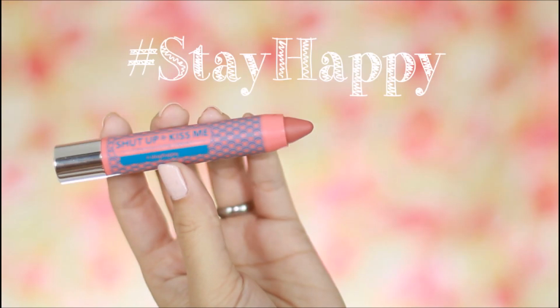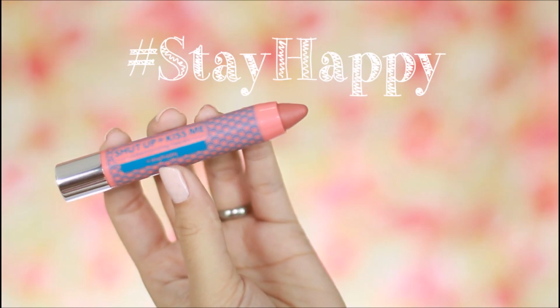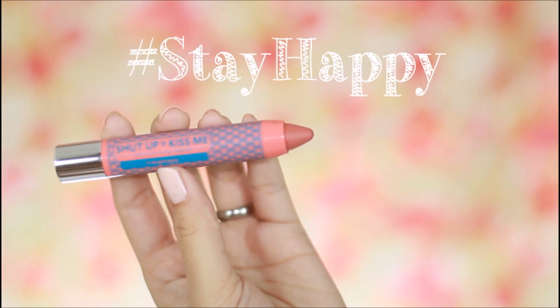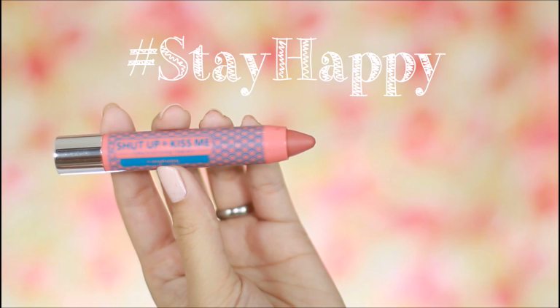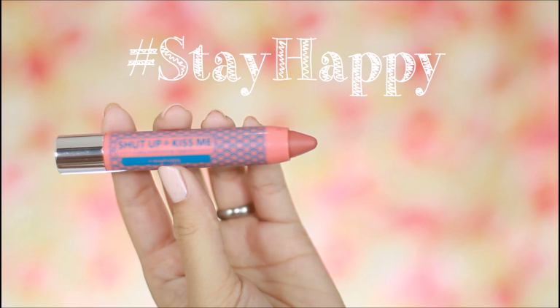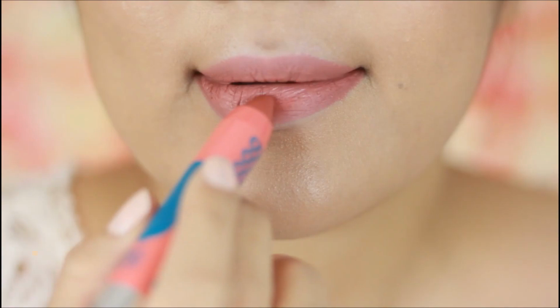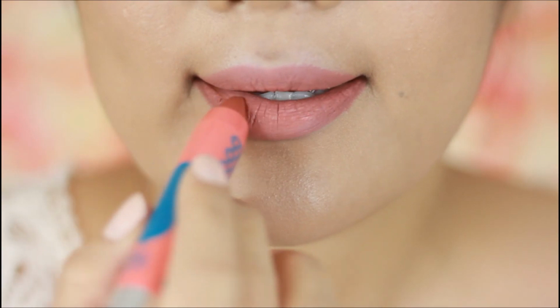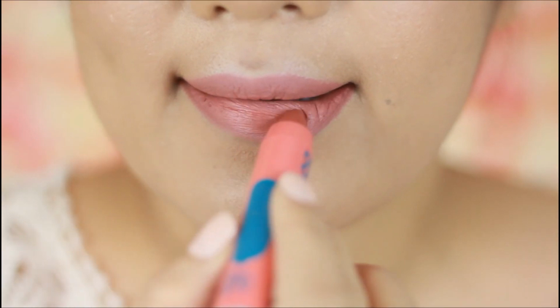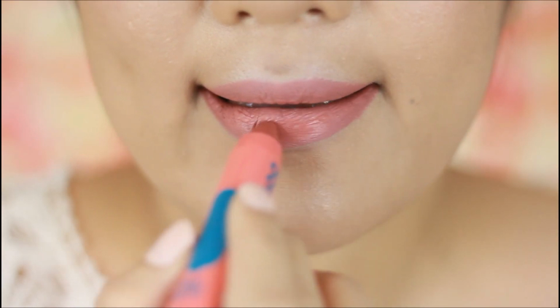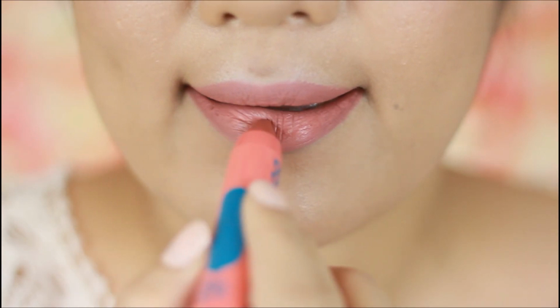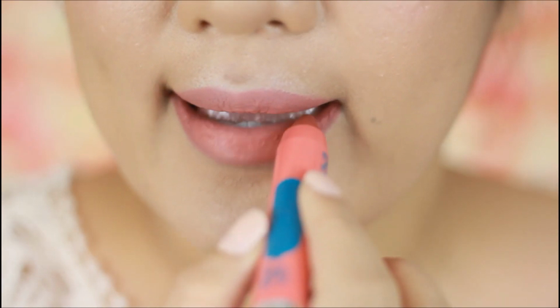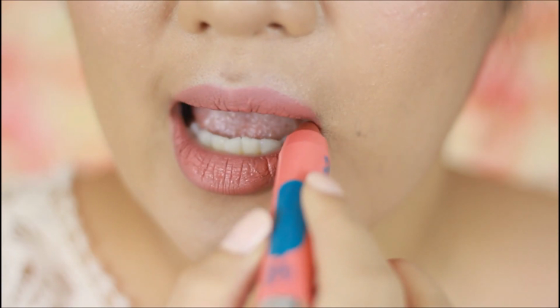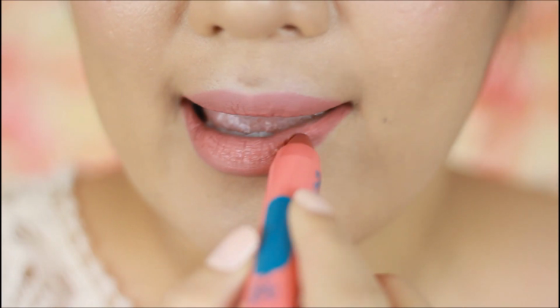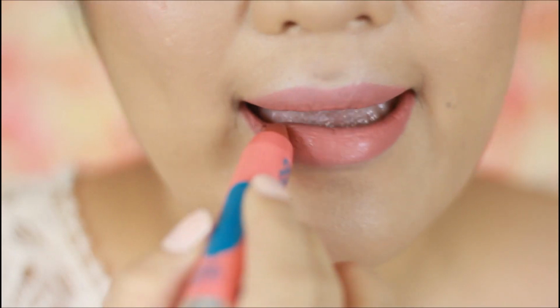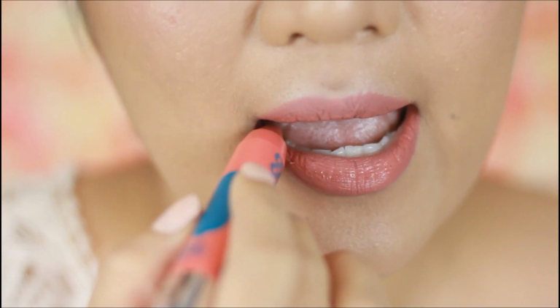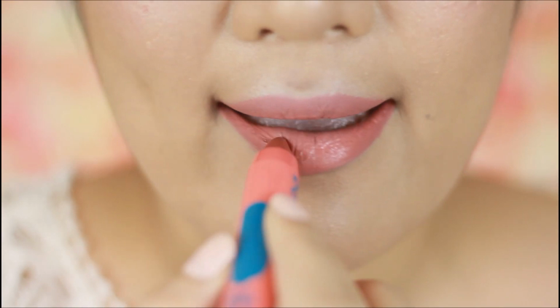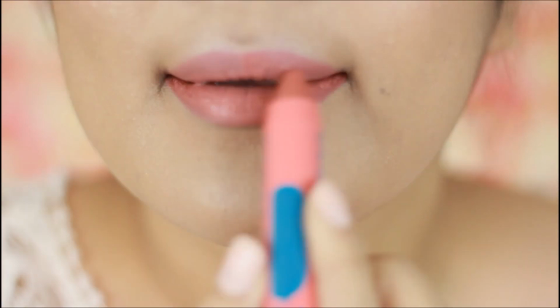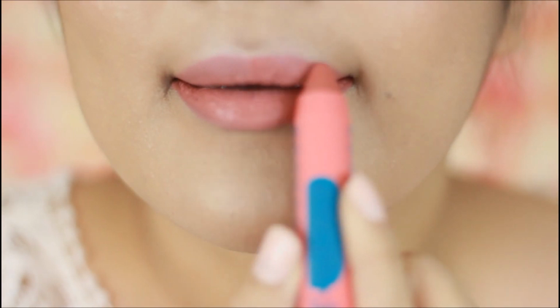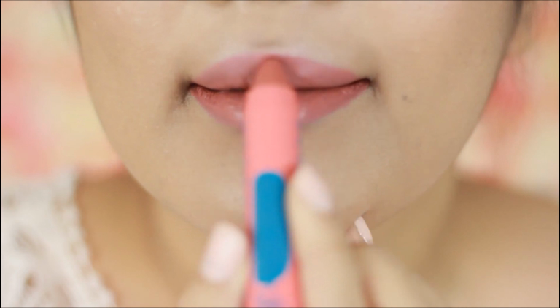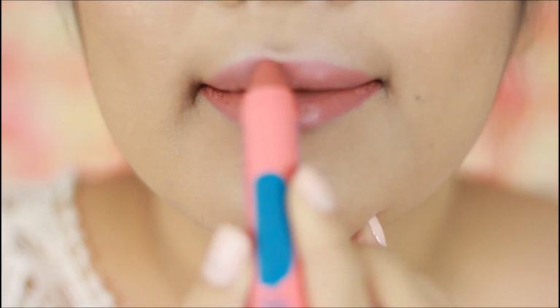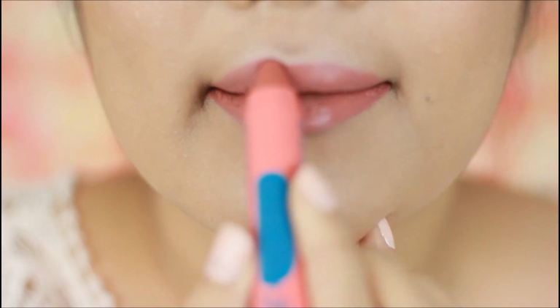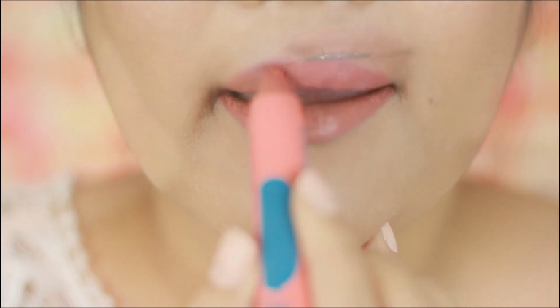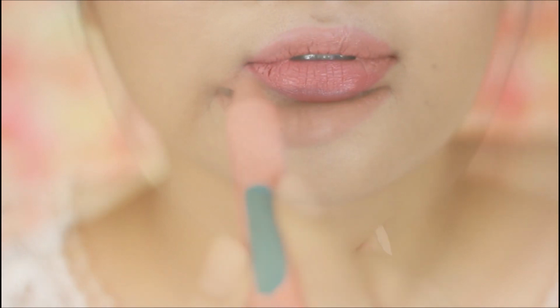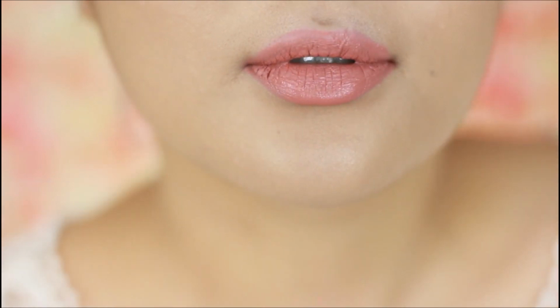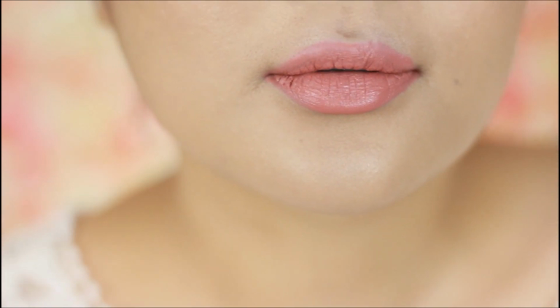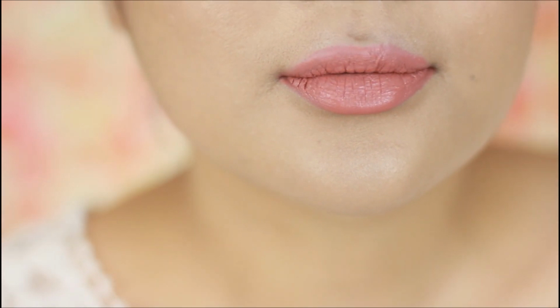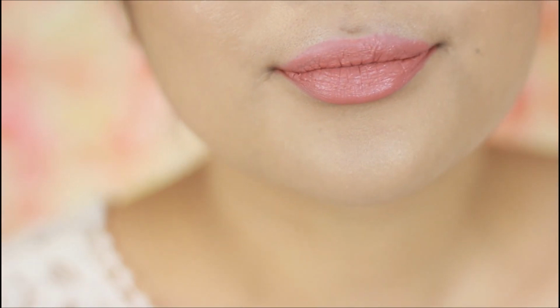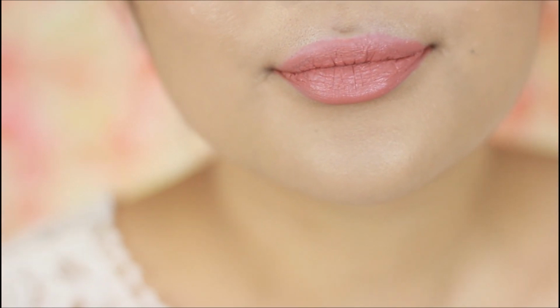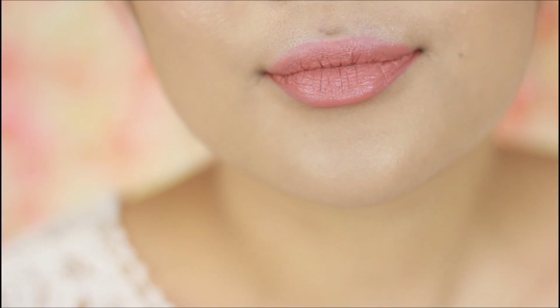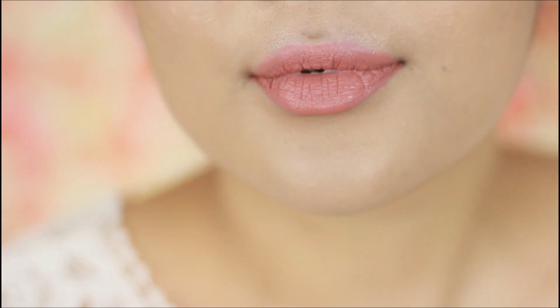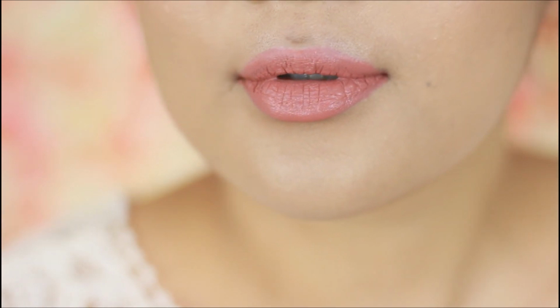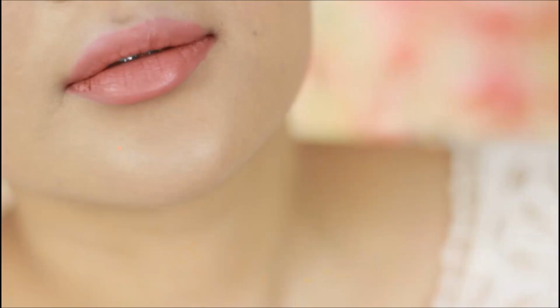Here's one of my favorites in the shade 'Stay Happy,' and you can clearly see that this is going to make your lips look full, juicy, youthful, and ready for that first kiss.